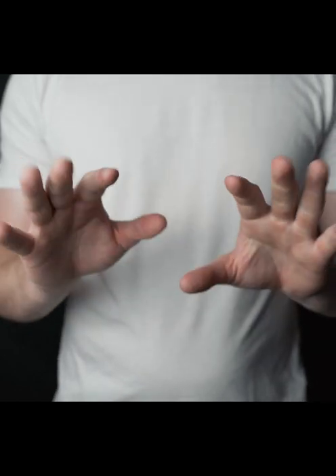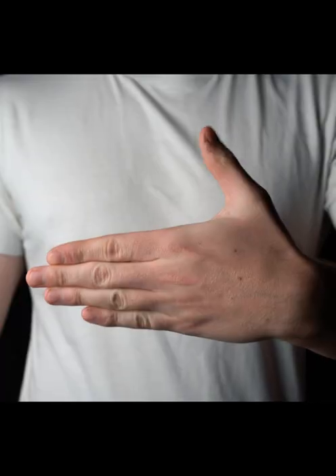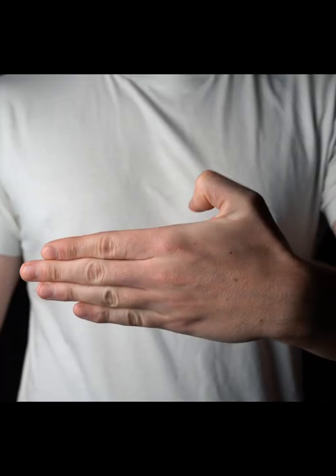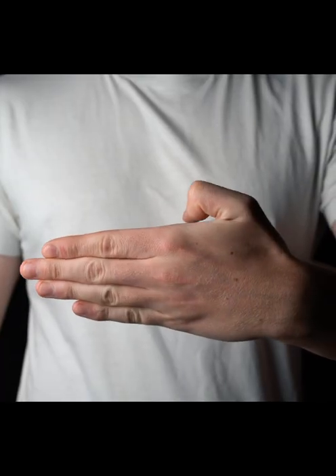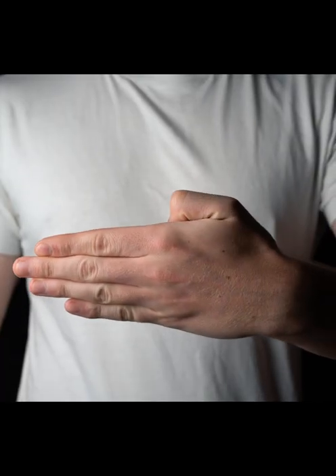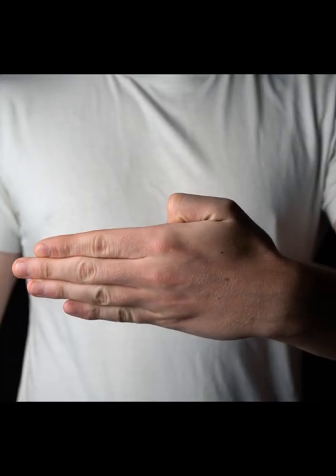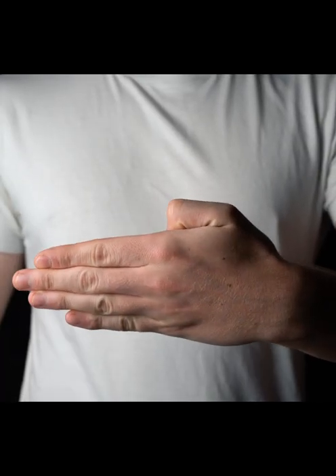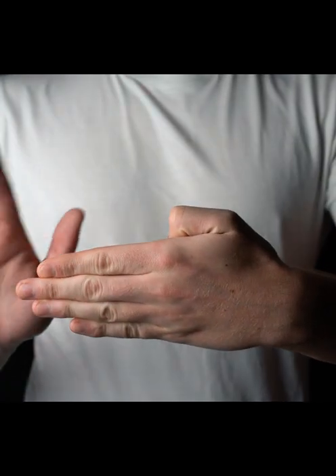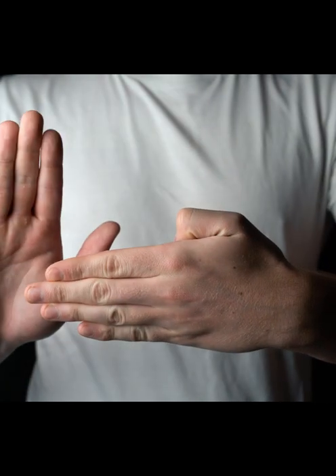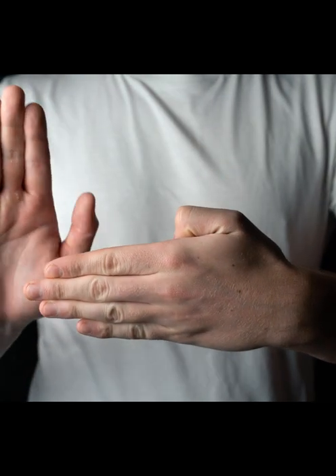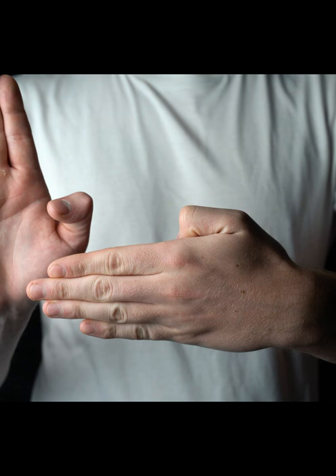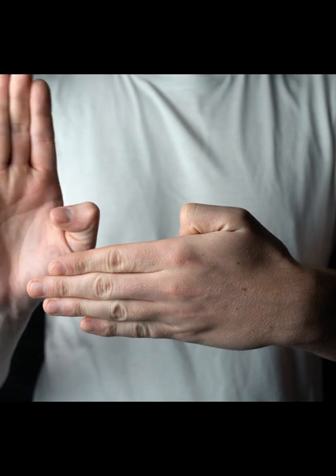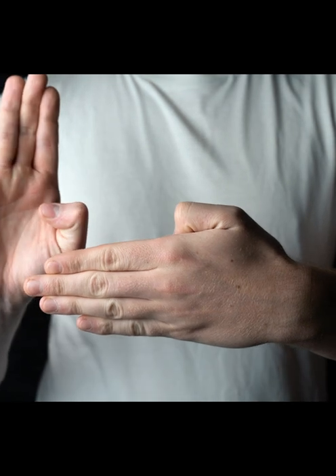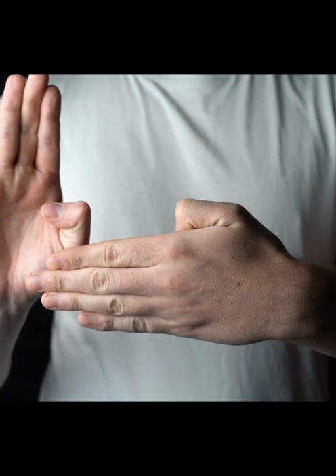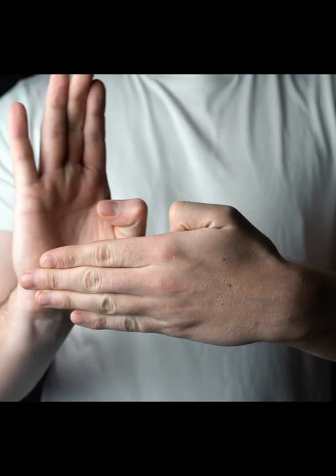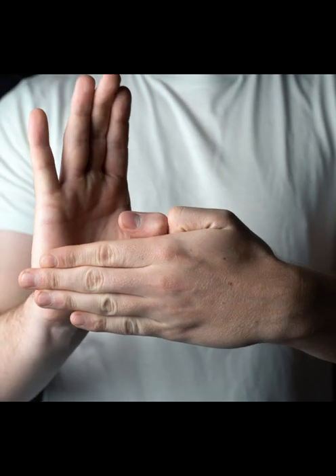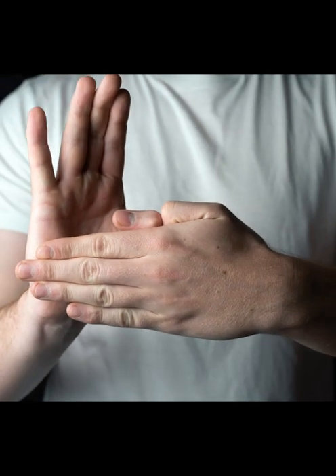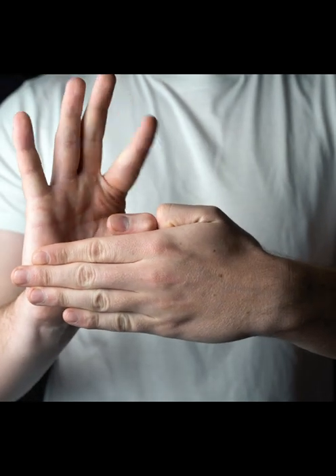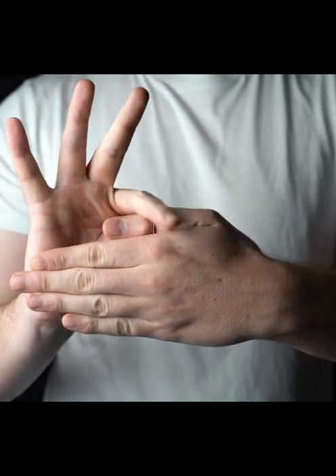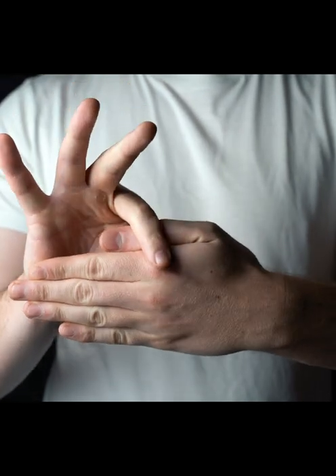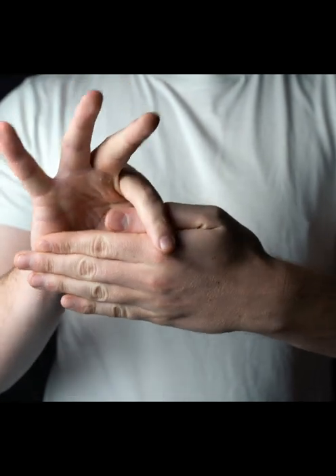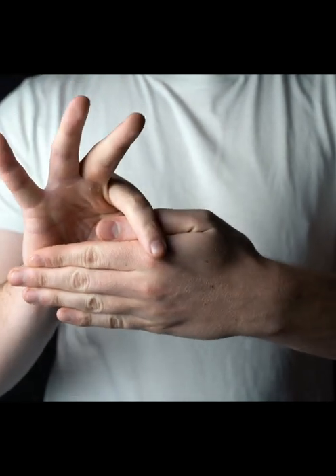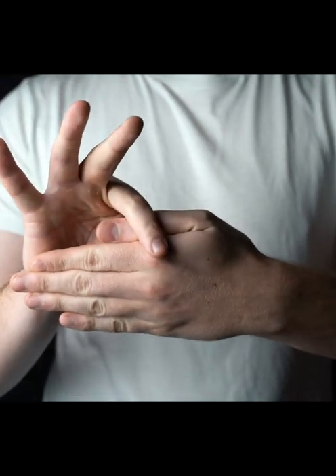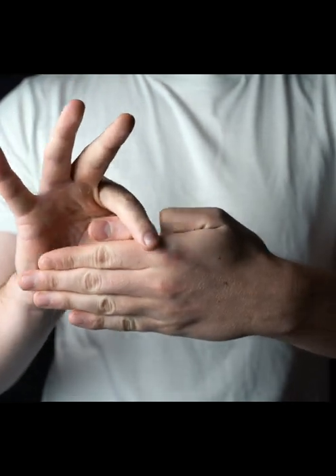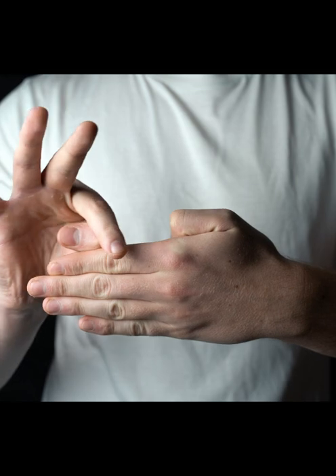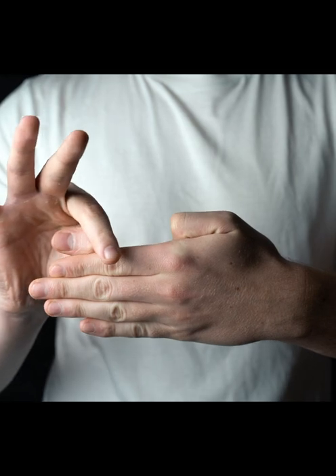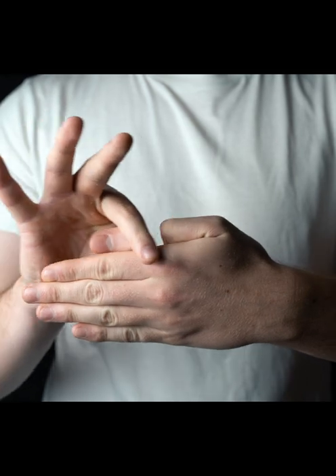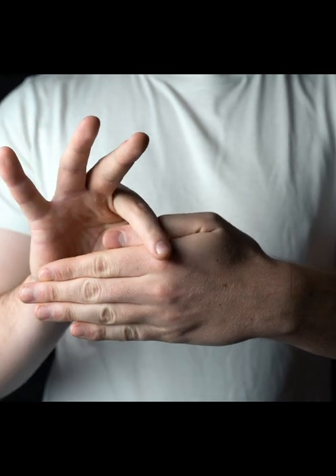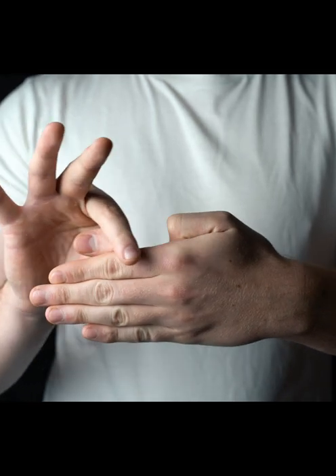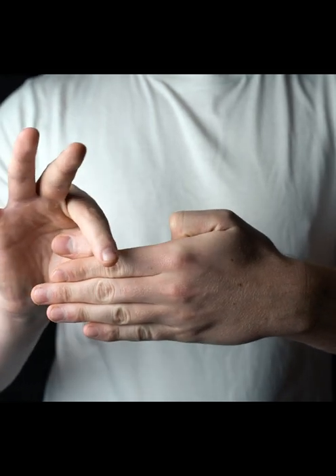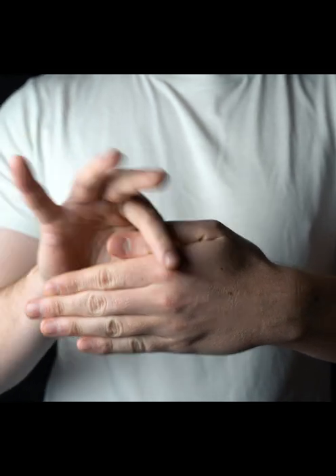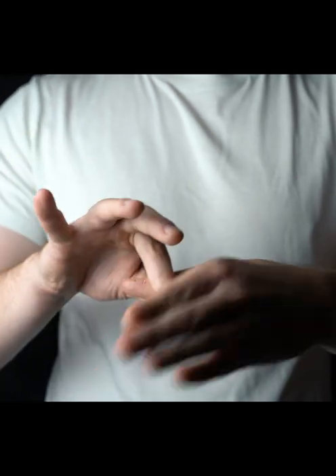Put your left thumb down like this, then take your right hand and move the thumb into this position. Then put your first finger into the gap. Move your right hand to the side and it looks as if your thumb is splitting.